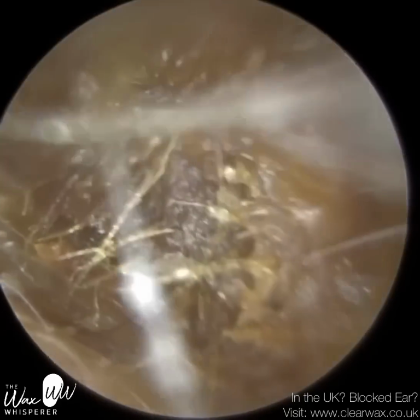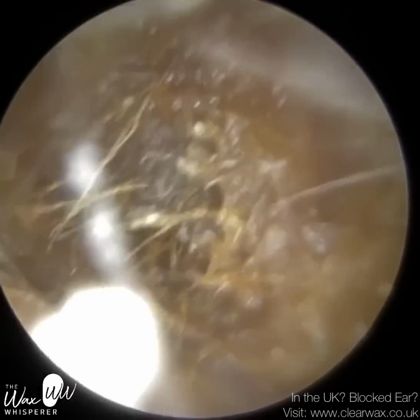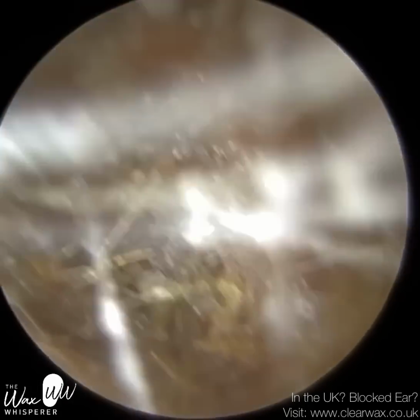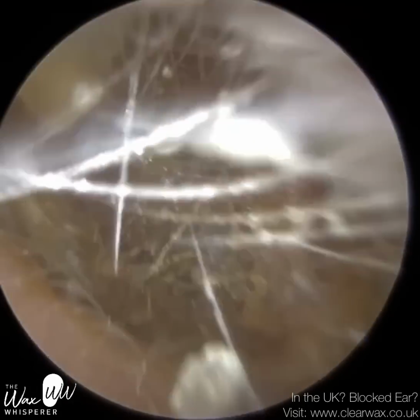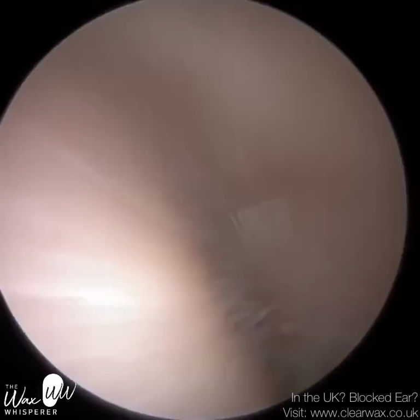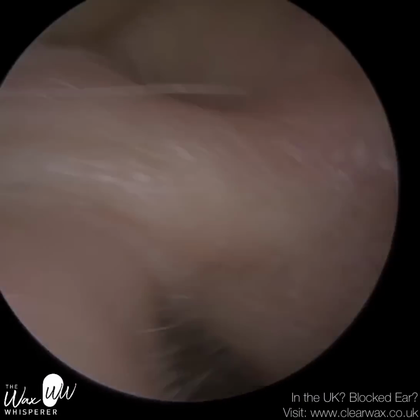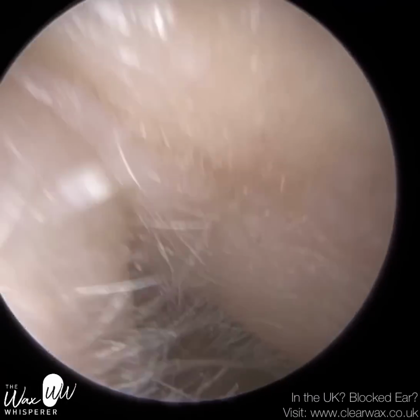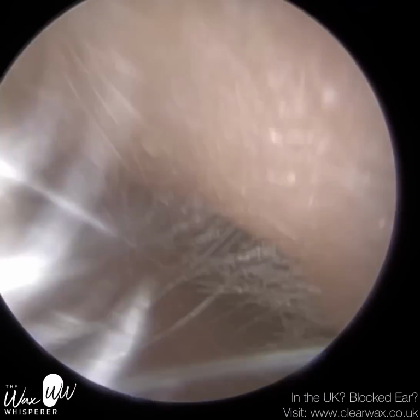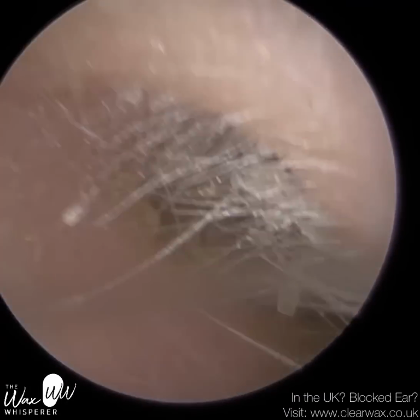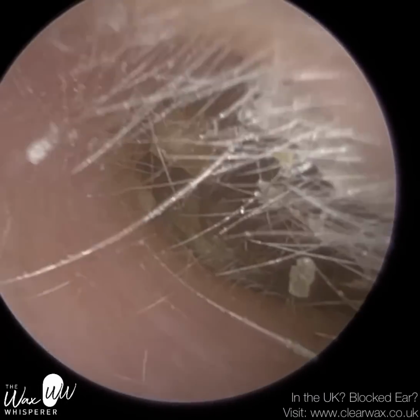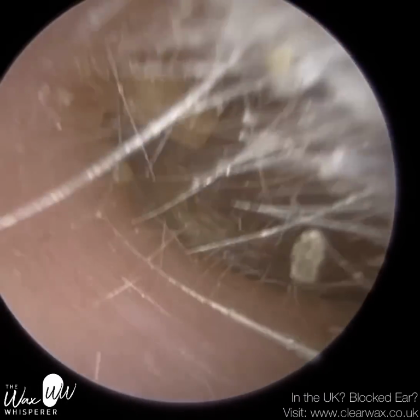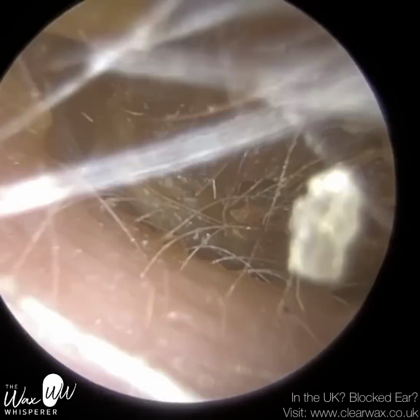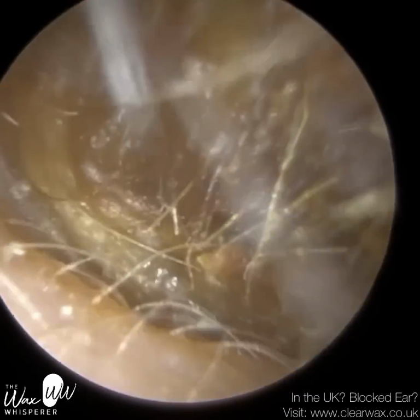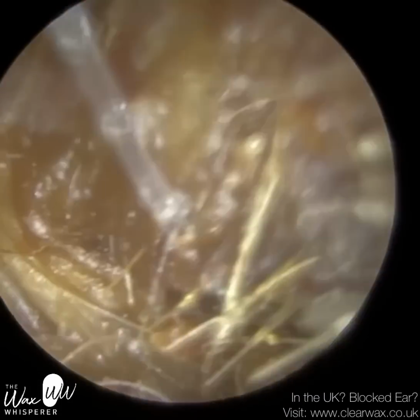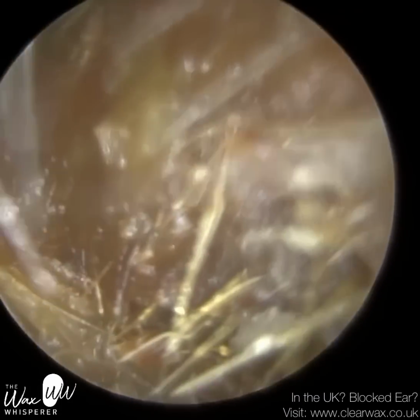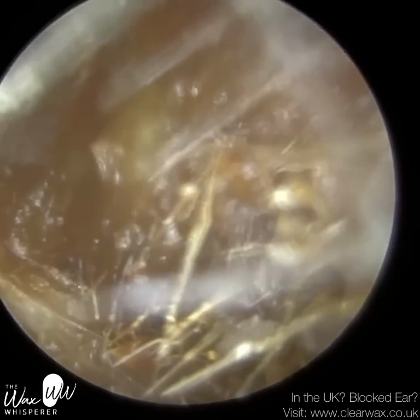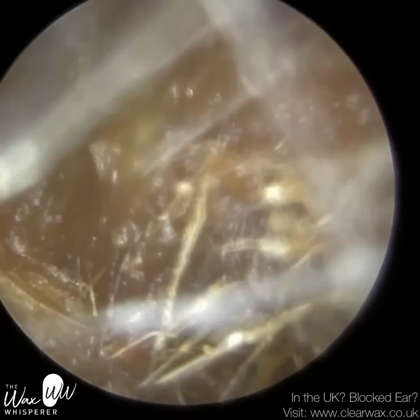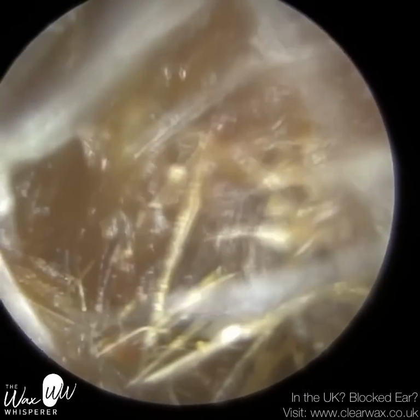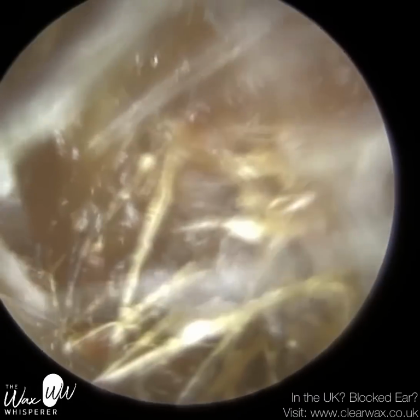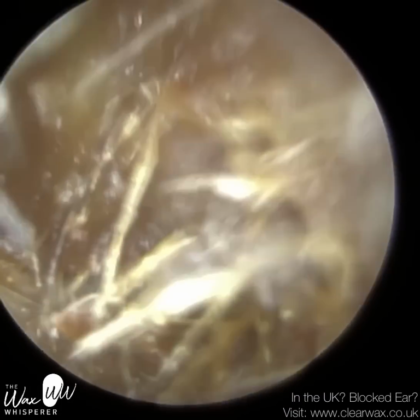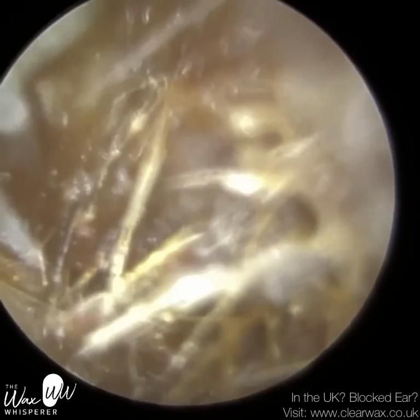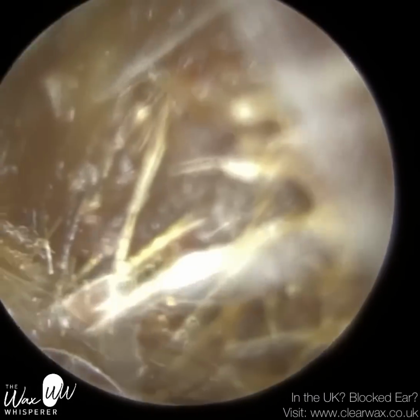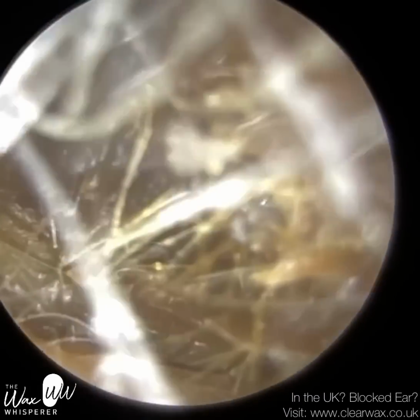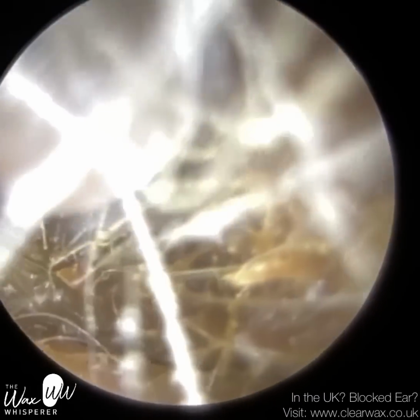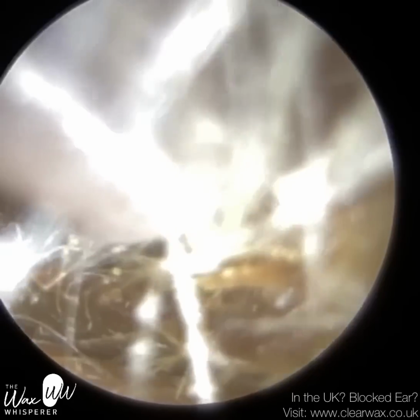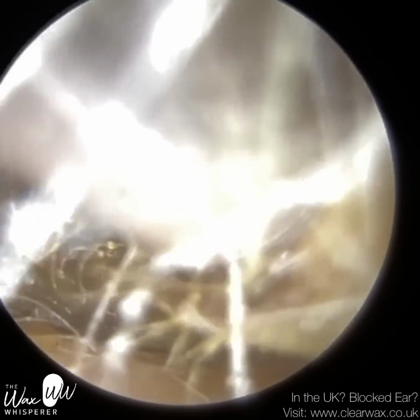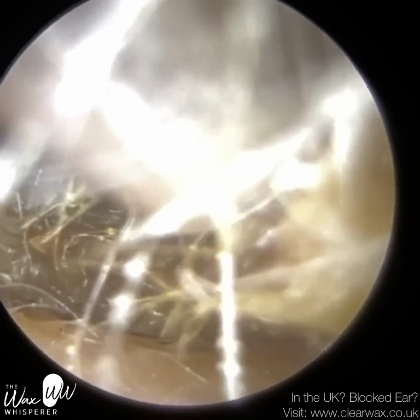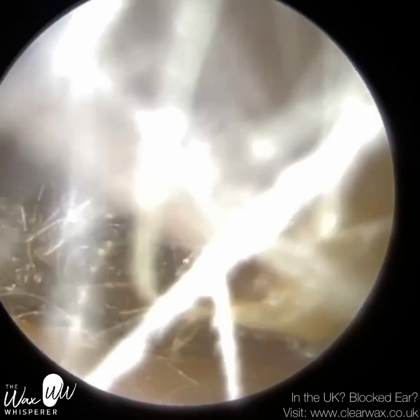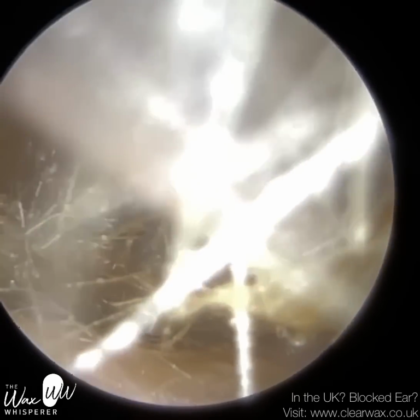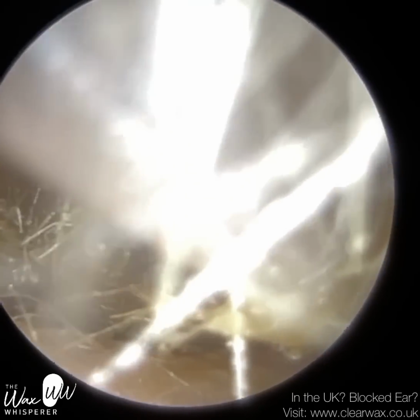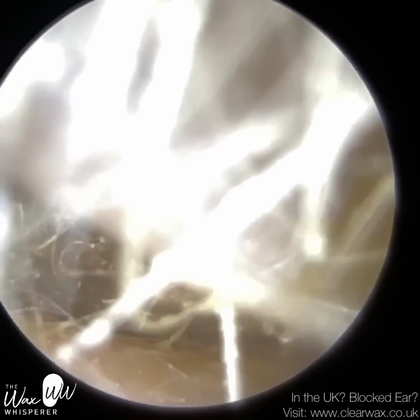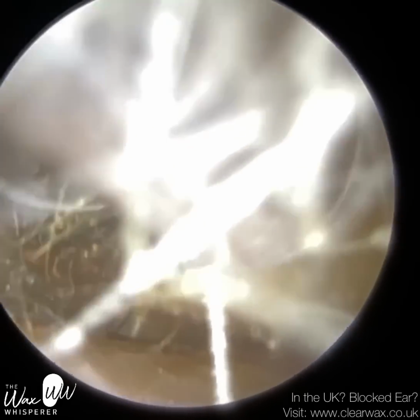This is of a patient who attended with a blocked left ear. And as you can see, they've got this cooling plug of wax and quite a hairy ear canal entrance.